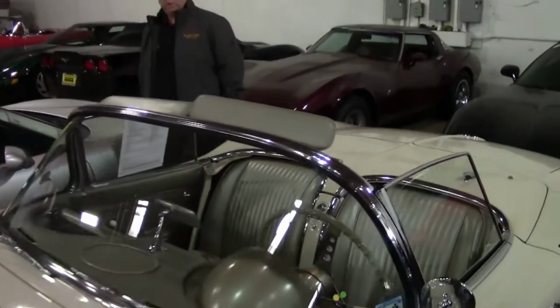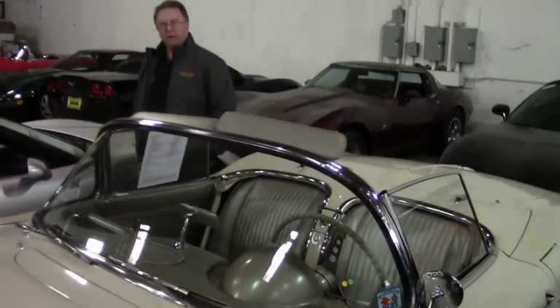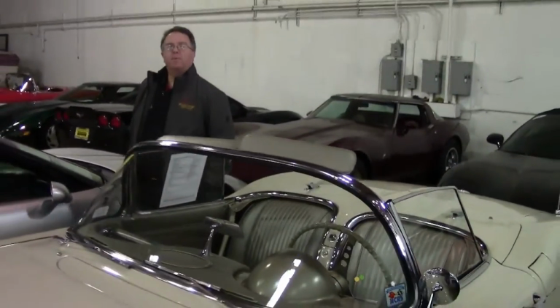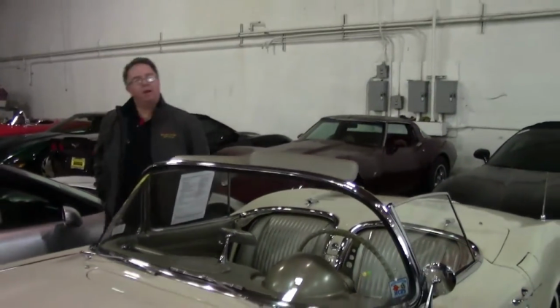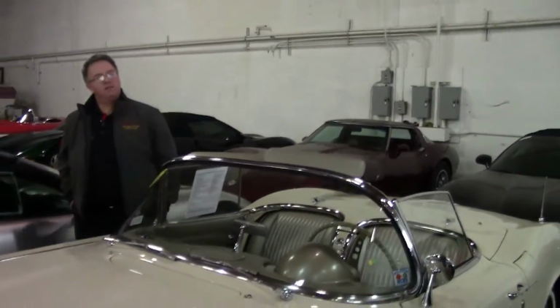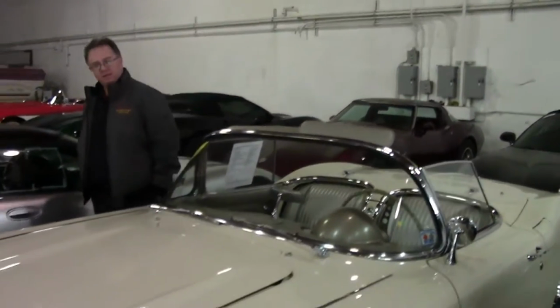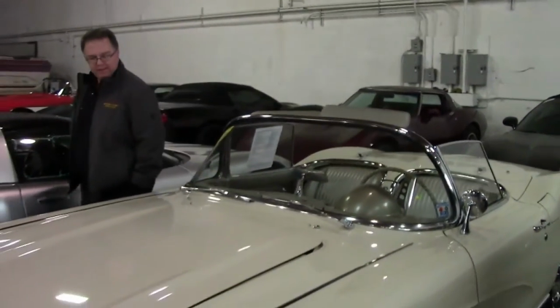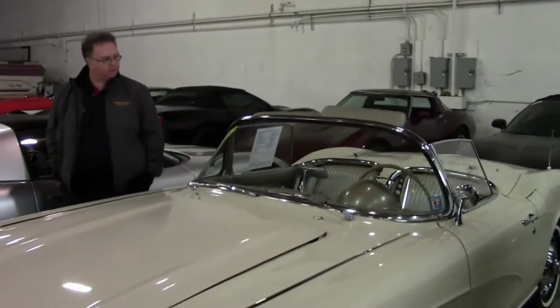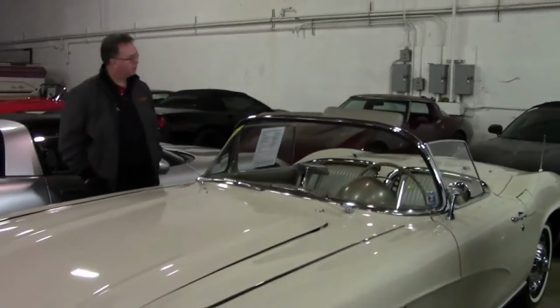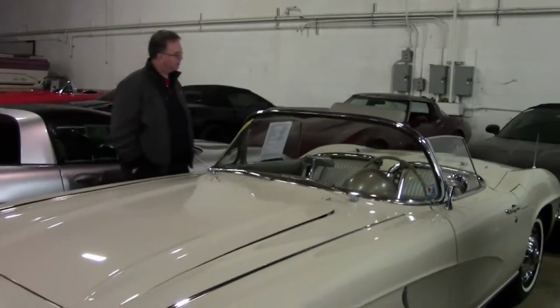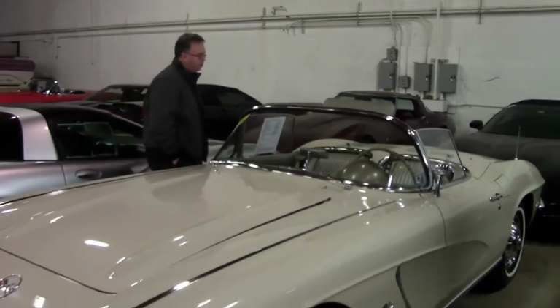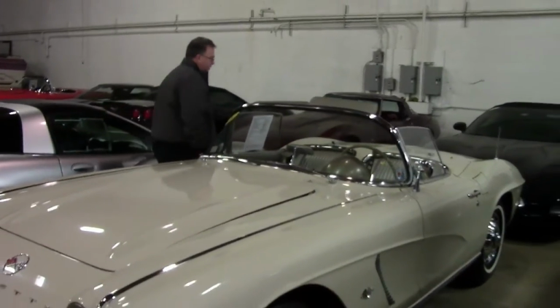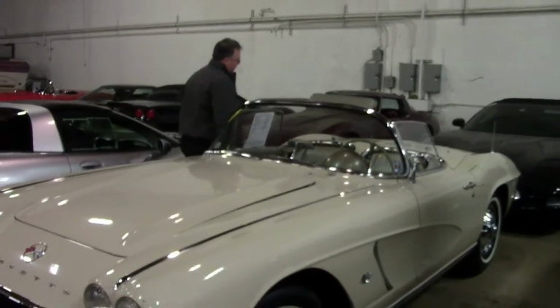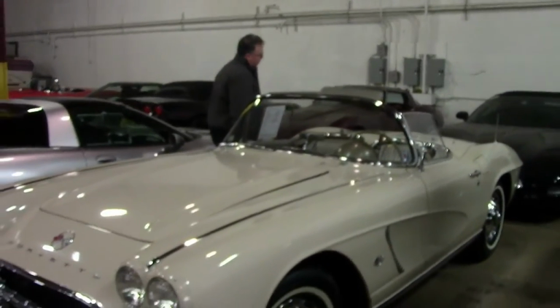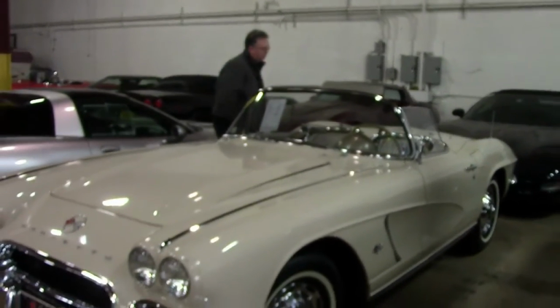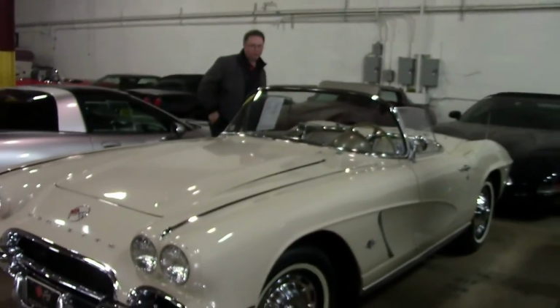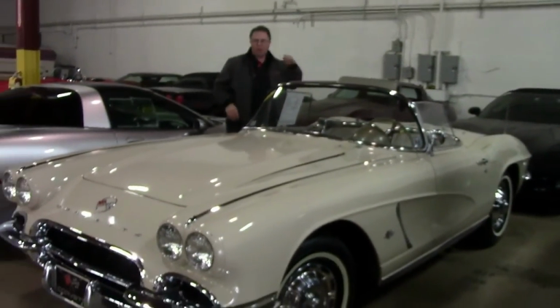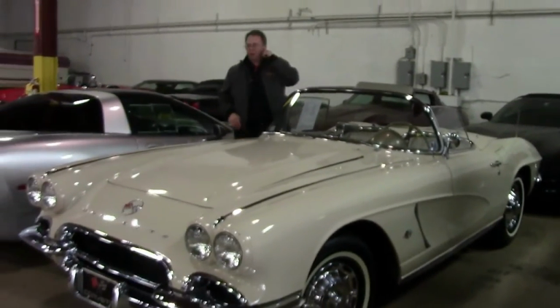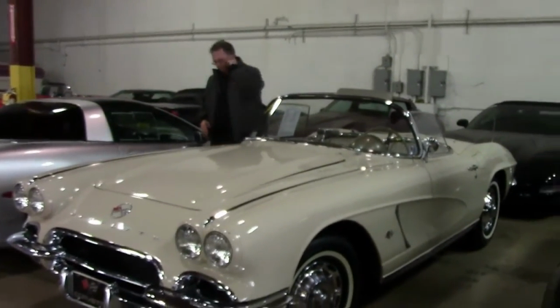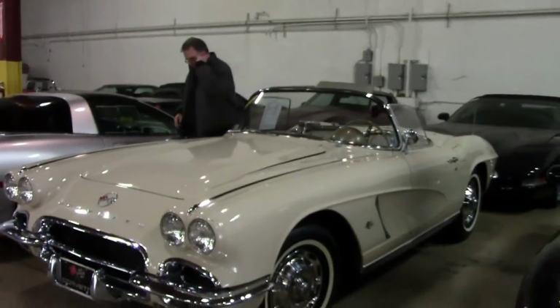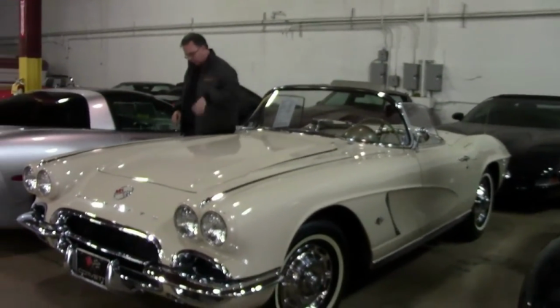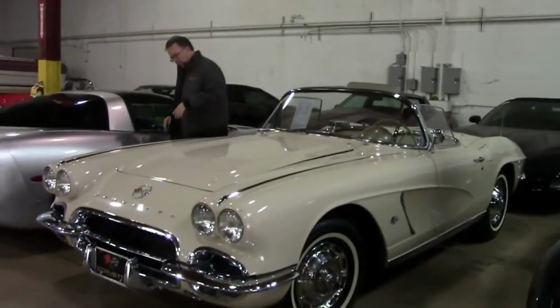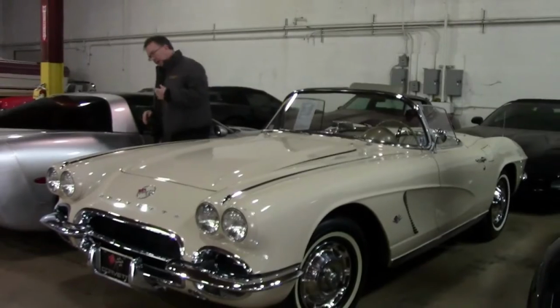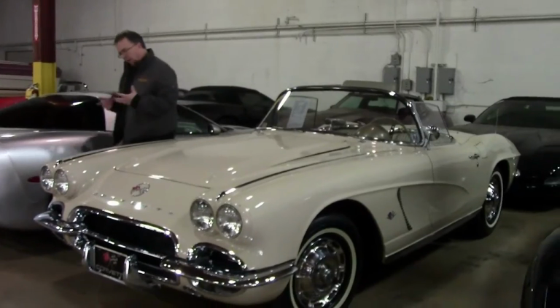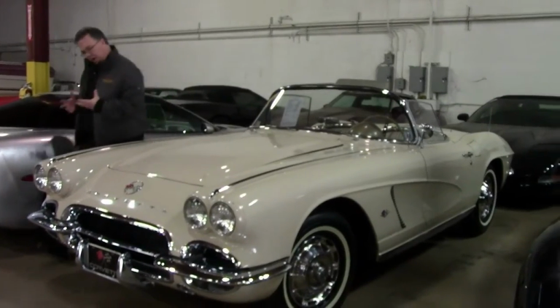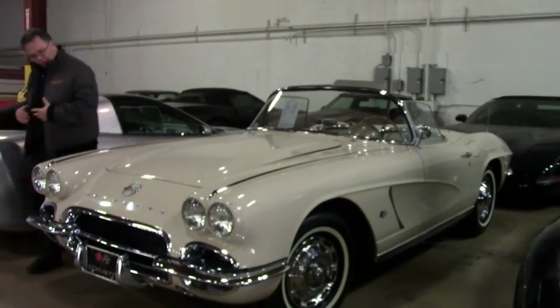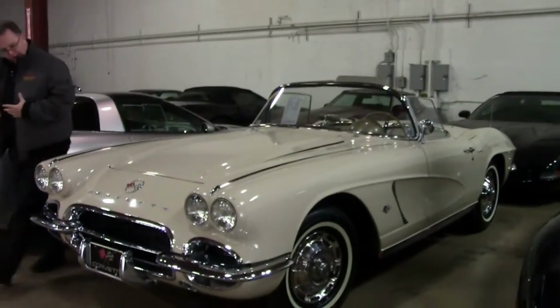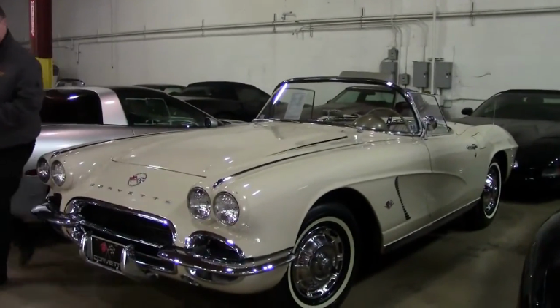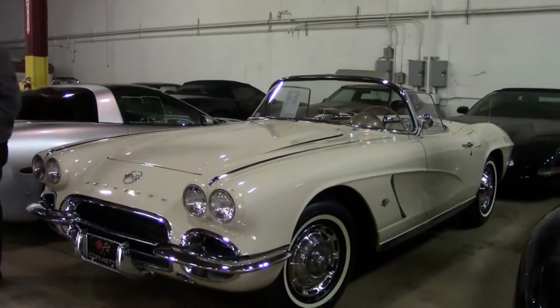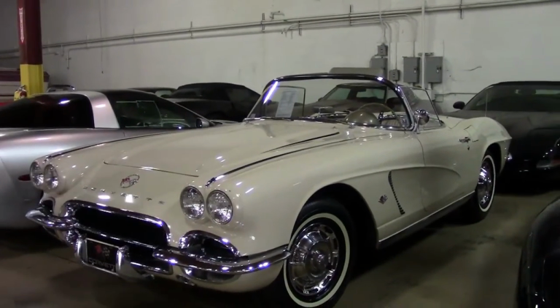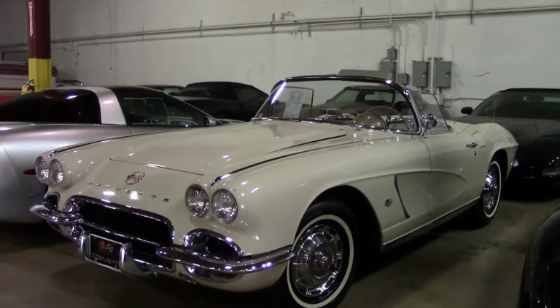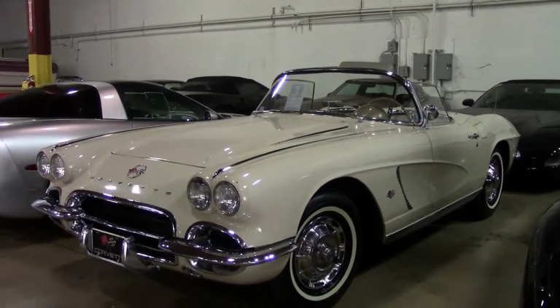We're going to look at a pretty rare car today. This is a 1962 Corvette. The color is called Almond, and it is quite striking. You kind of have to see it in person — it's a beautiful car.